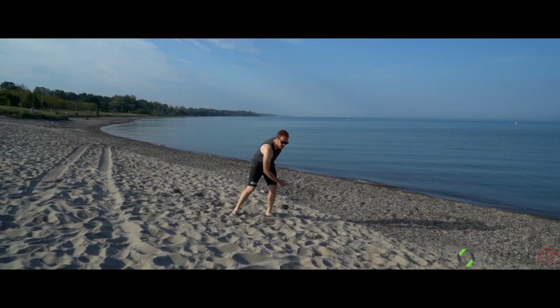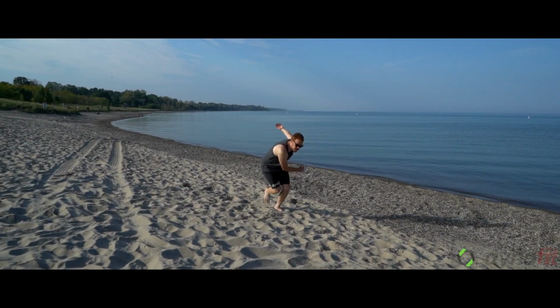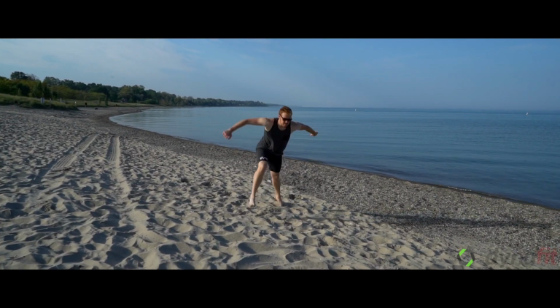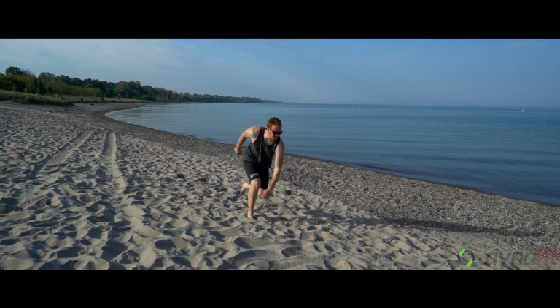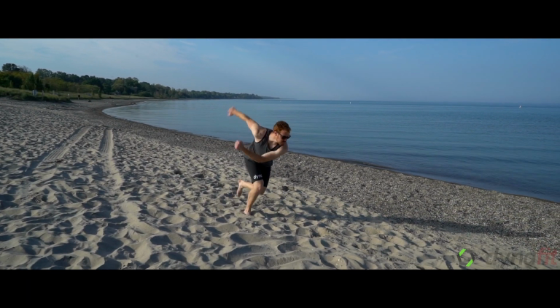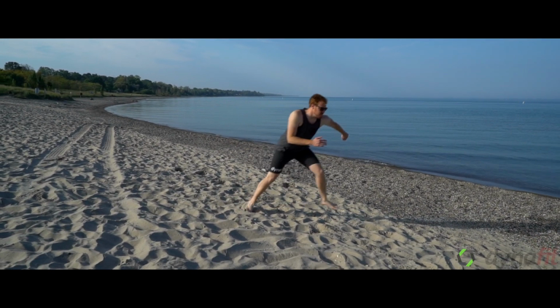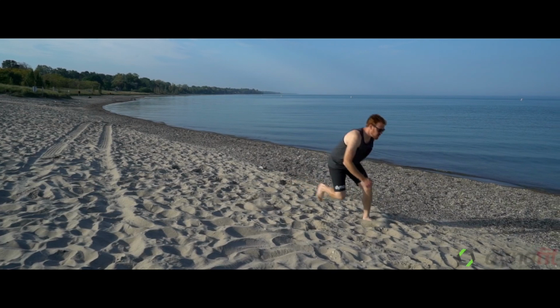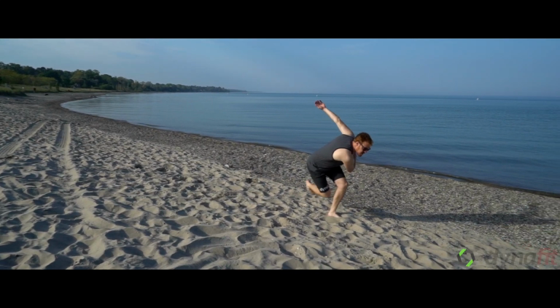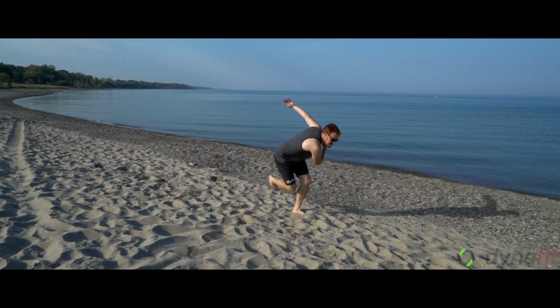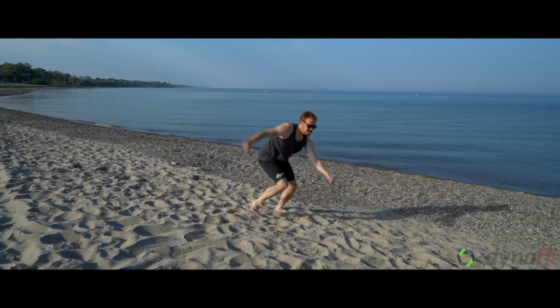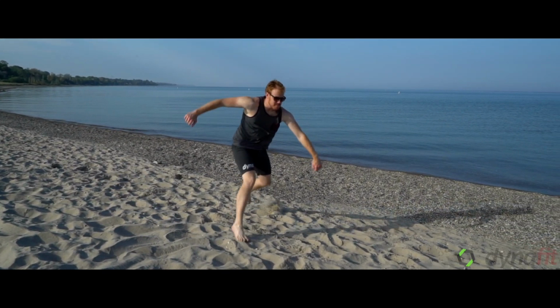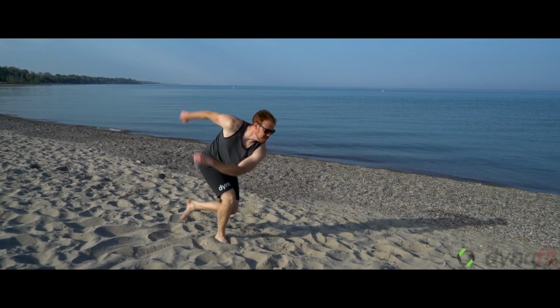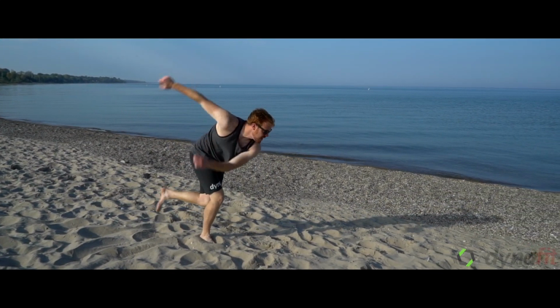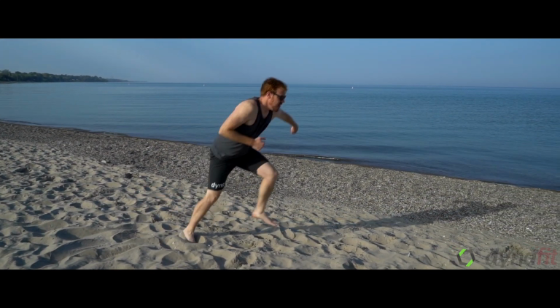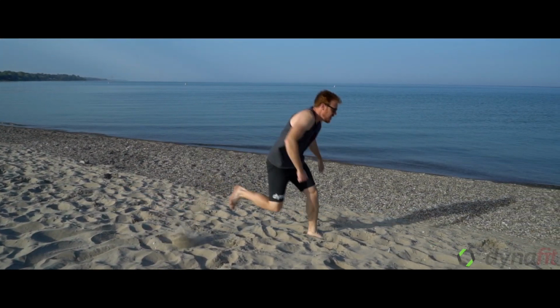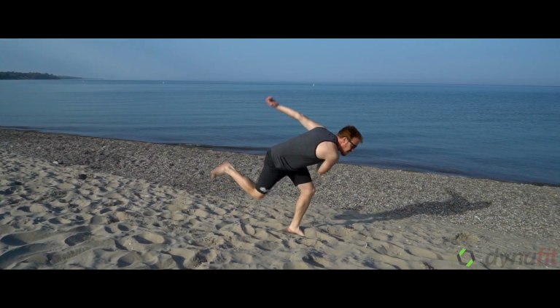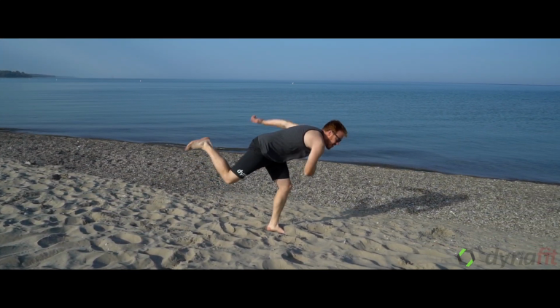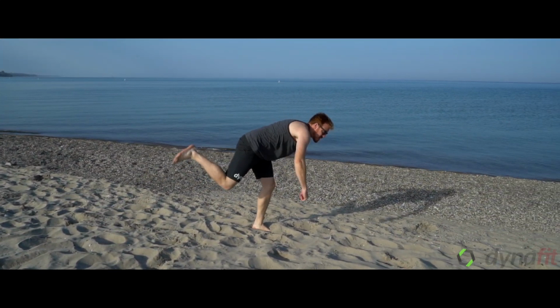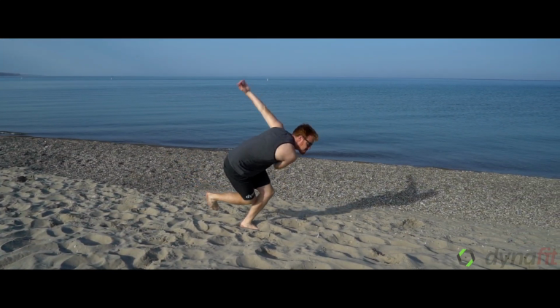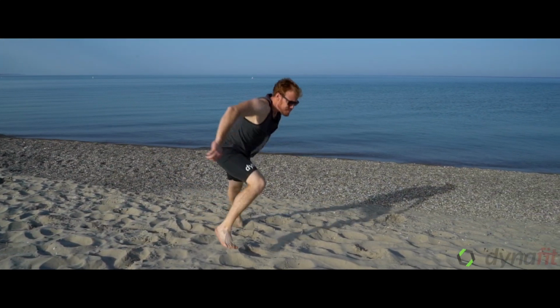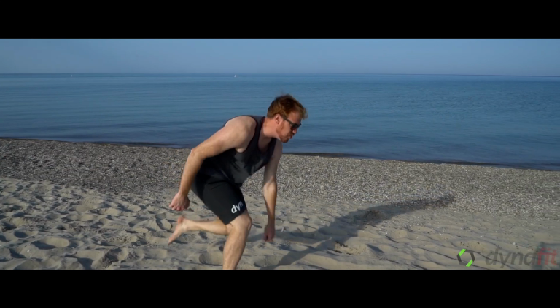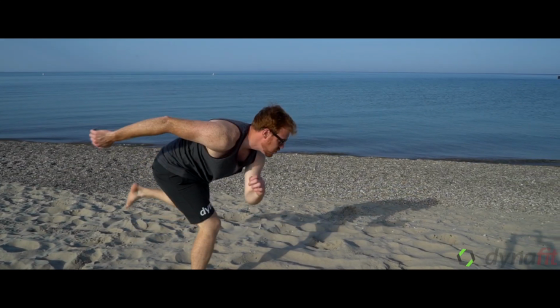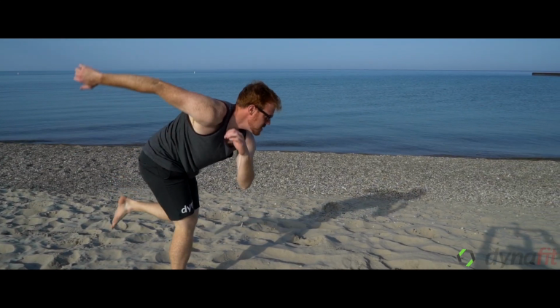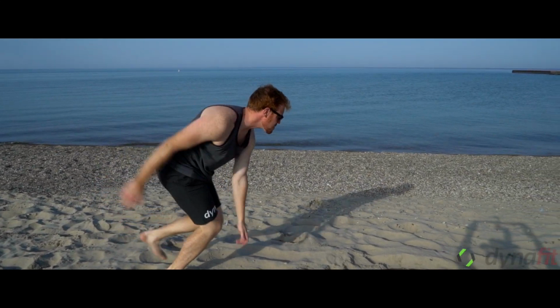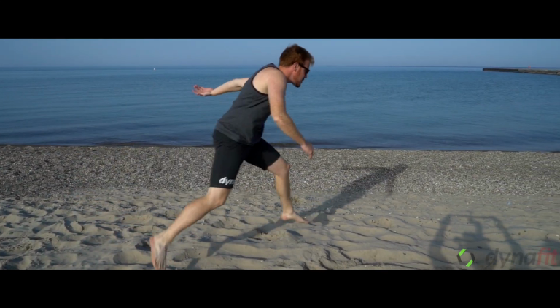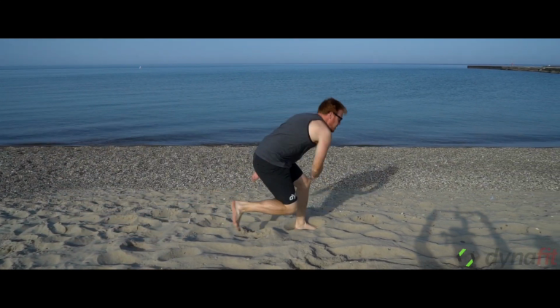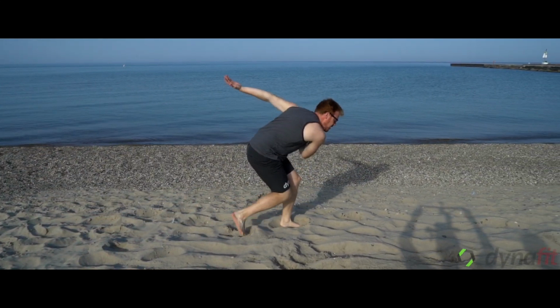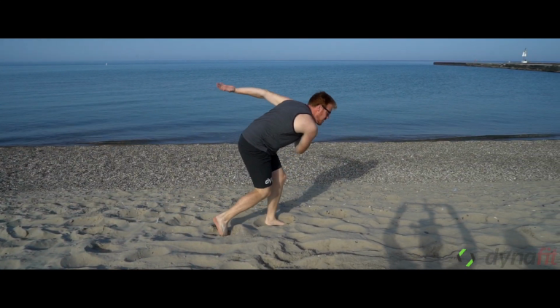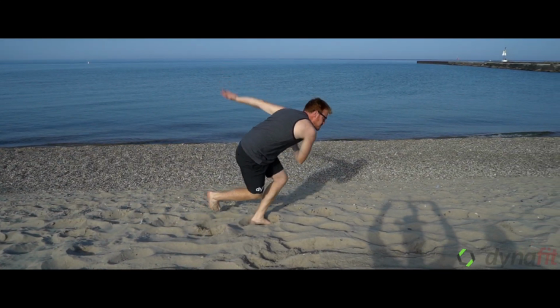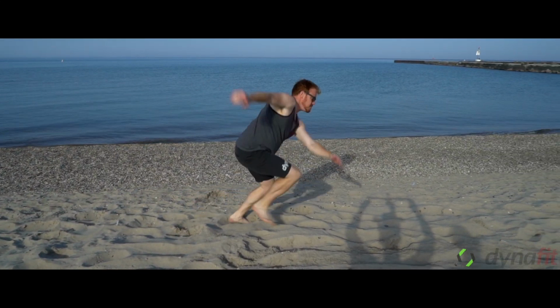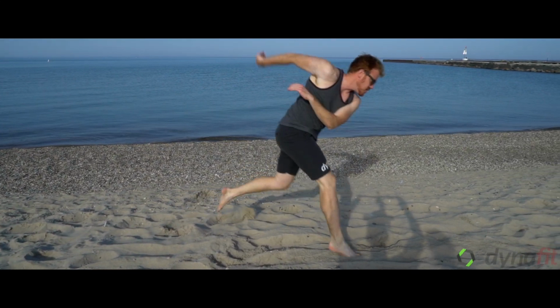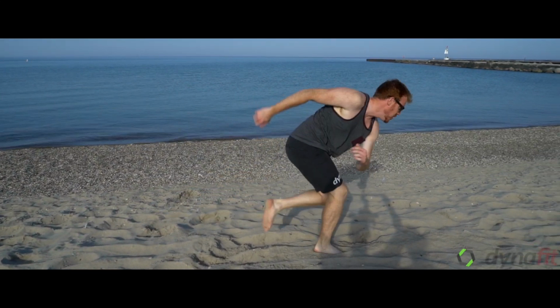Cory is demonstrating a moving skater. You're going to hop from one foot to the next, moving as far forward and sideways as you can, keeping your core strong and maintaining your balance. This is a great cardio and full-body workout.